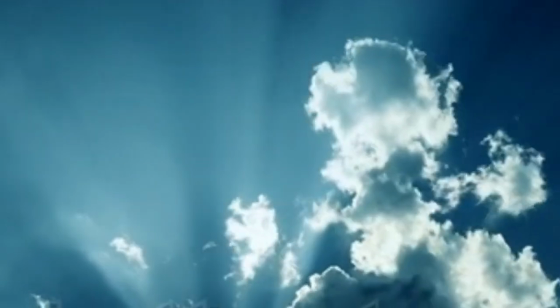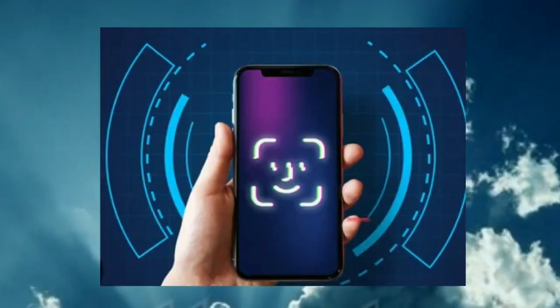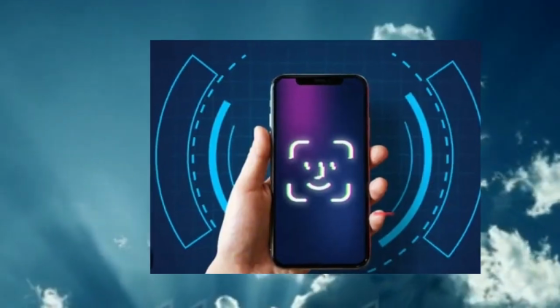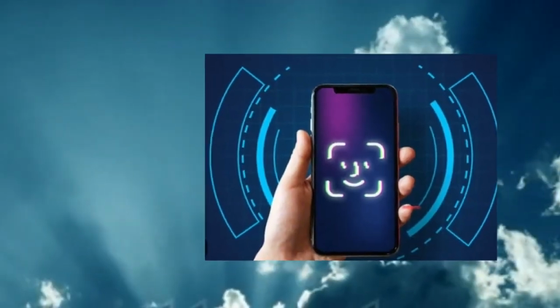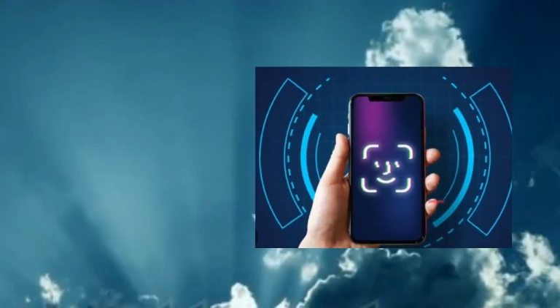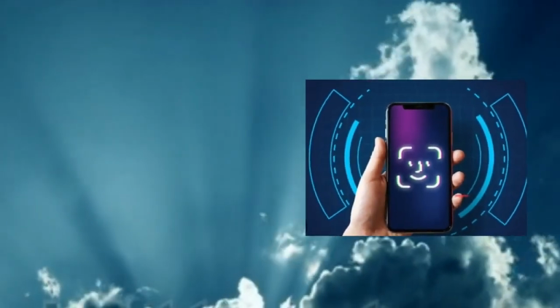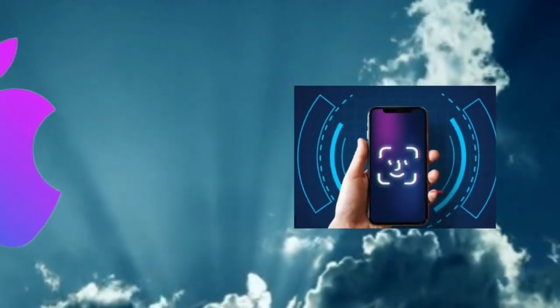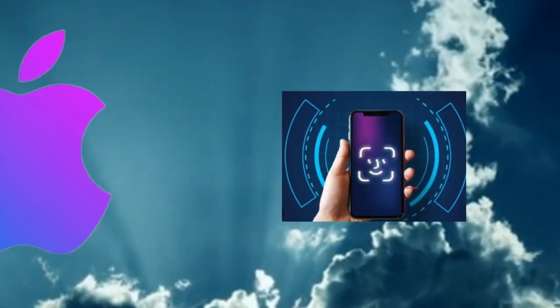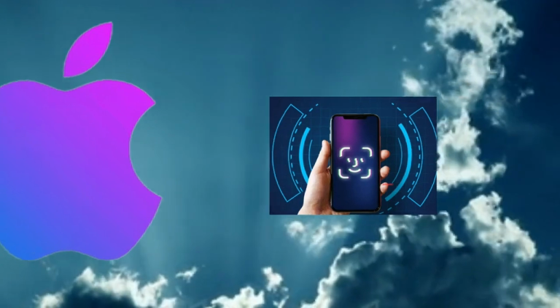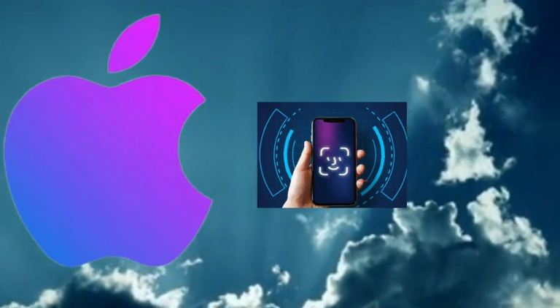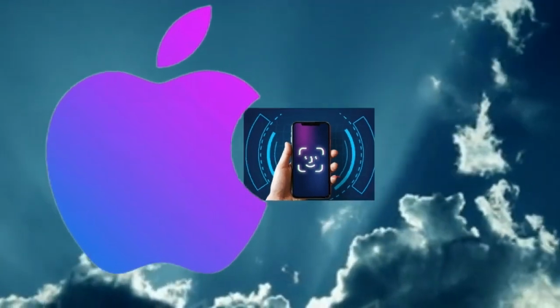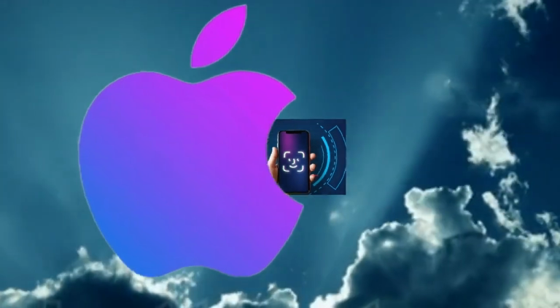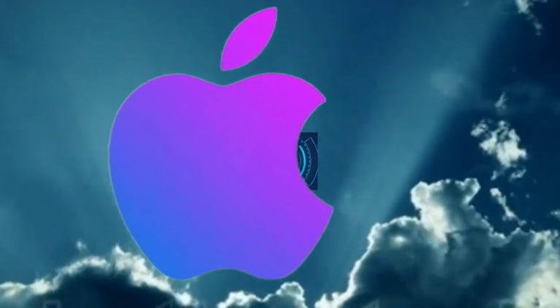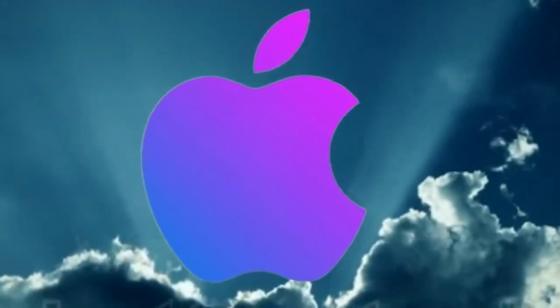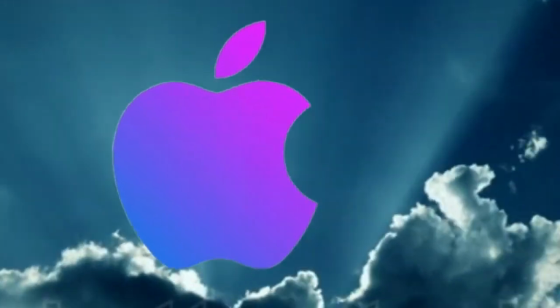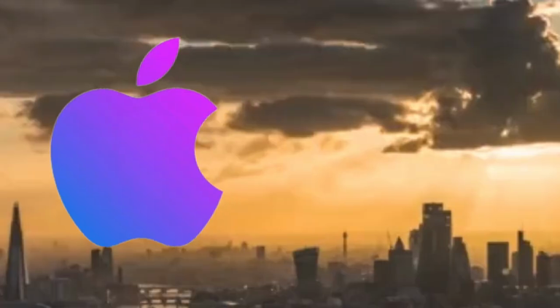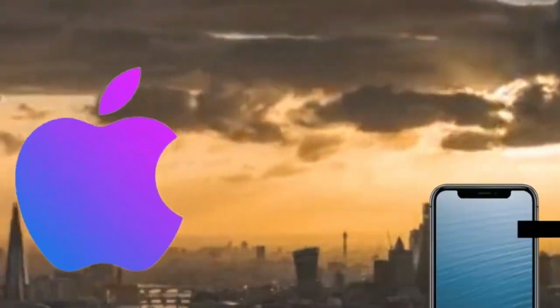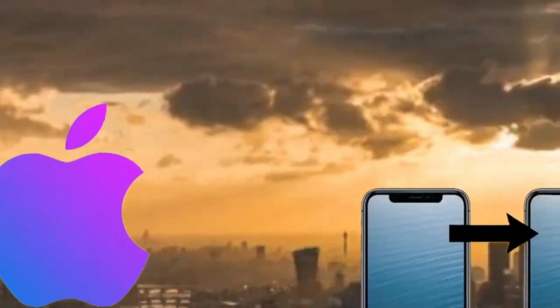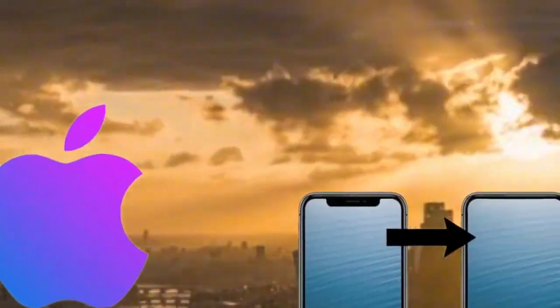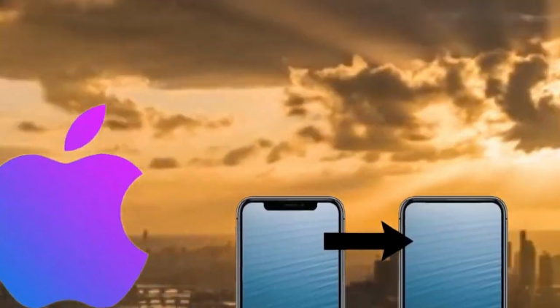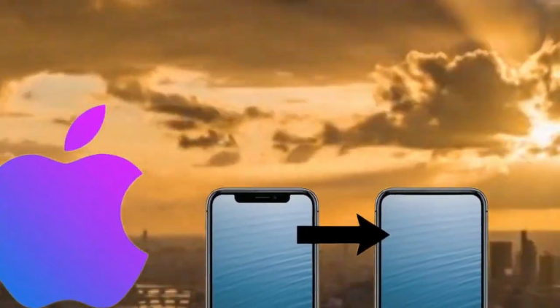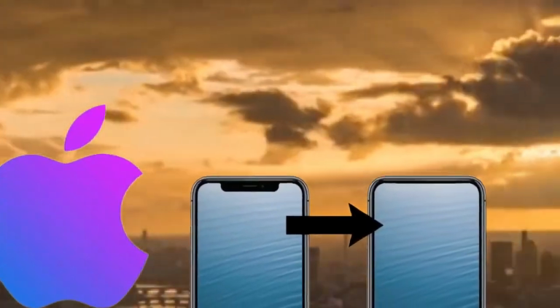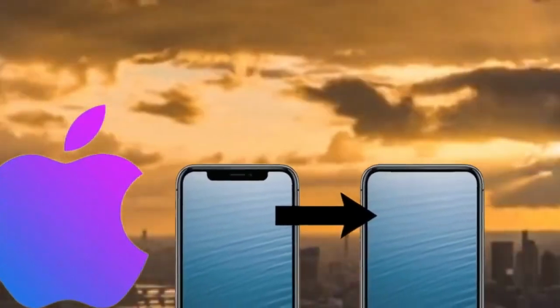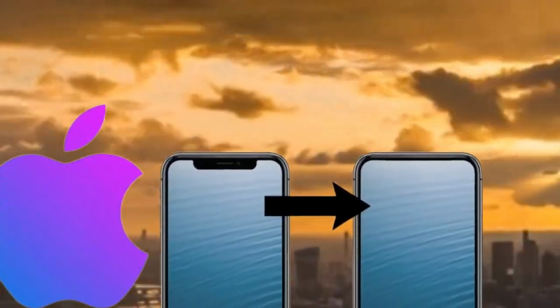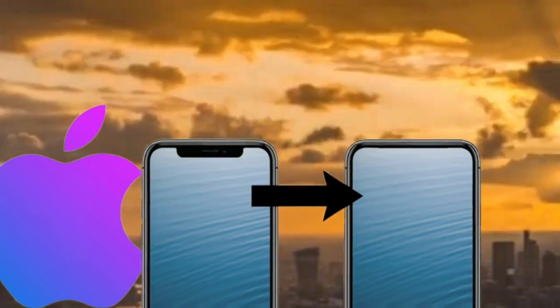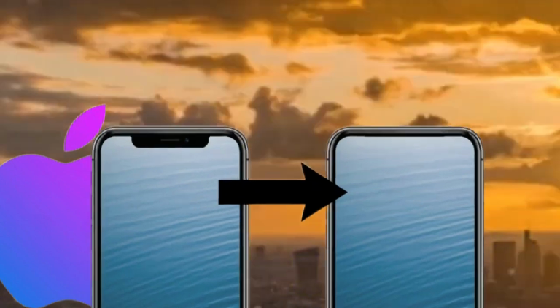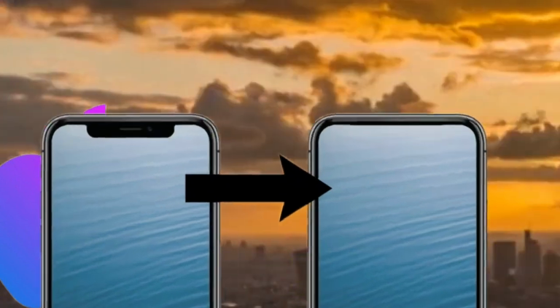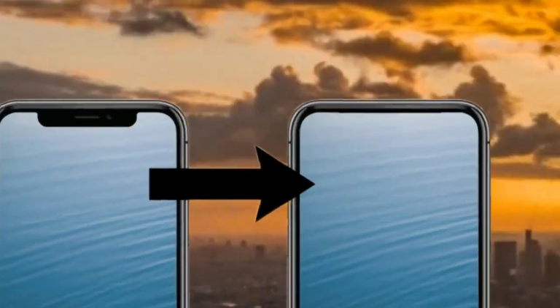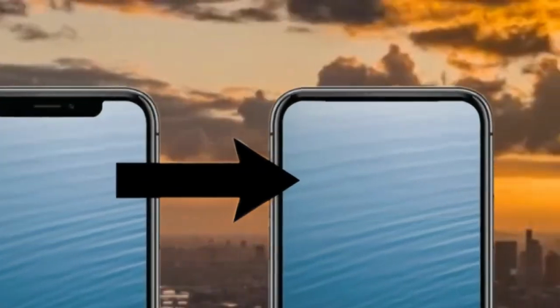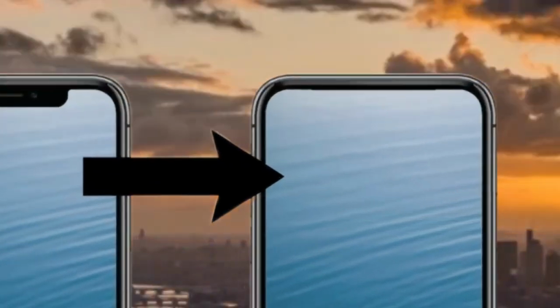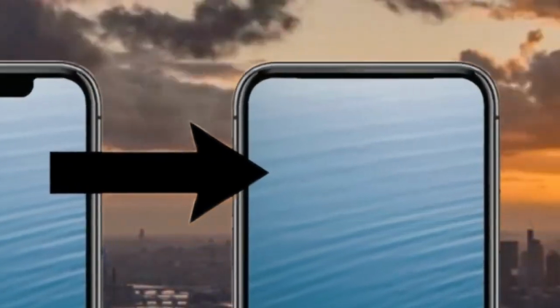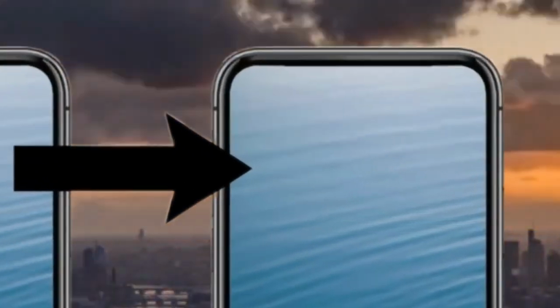This will probably be Apple's last premium model to include a circular cutout for the front-facing camera. Apple is then expected to adopt under-display cameras in 2027's Pro iPhone models for a true all-screen appearance.